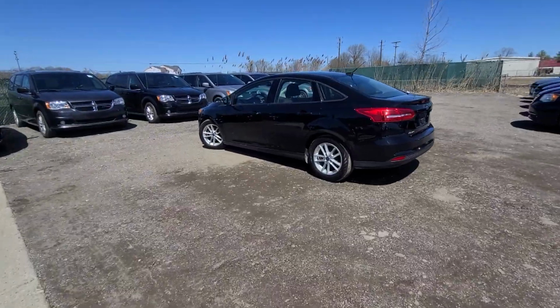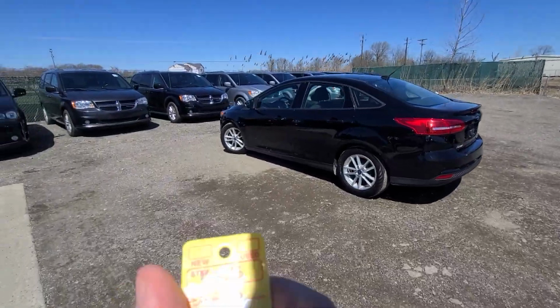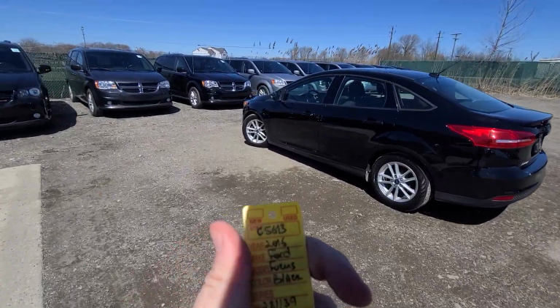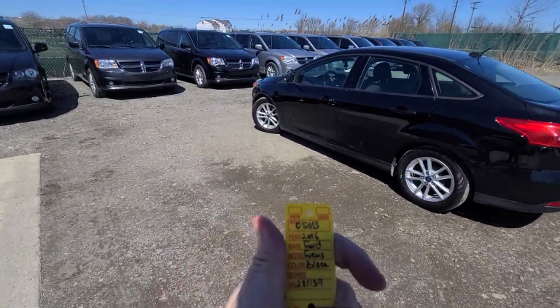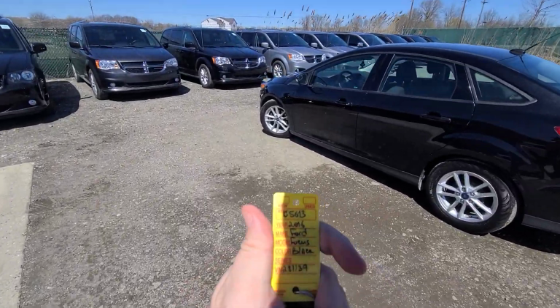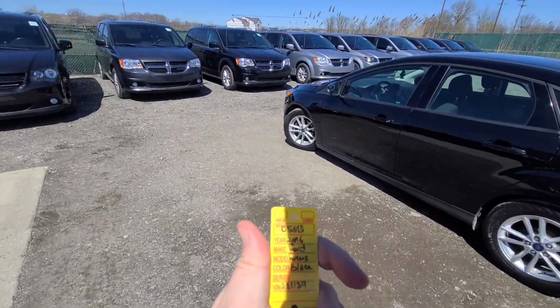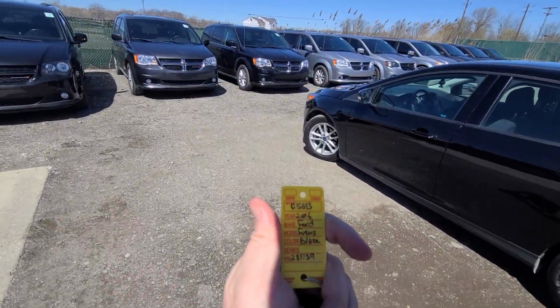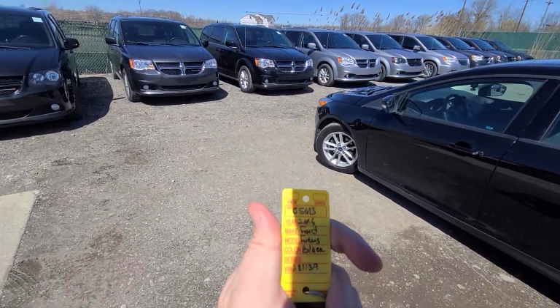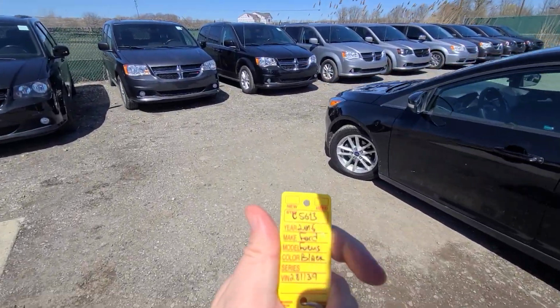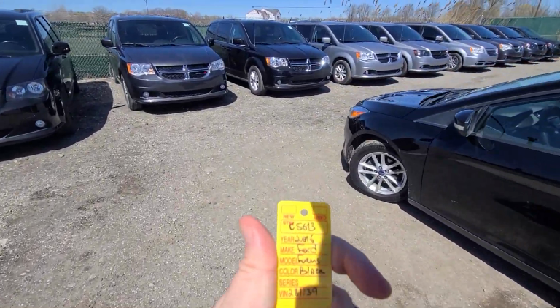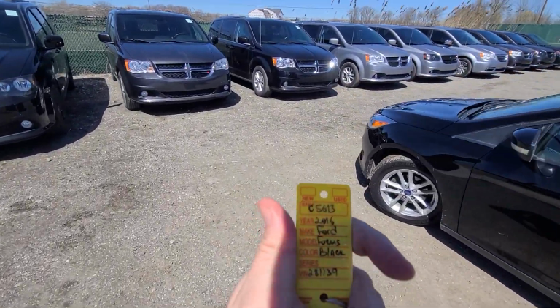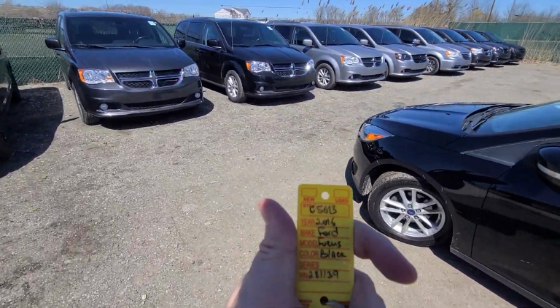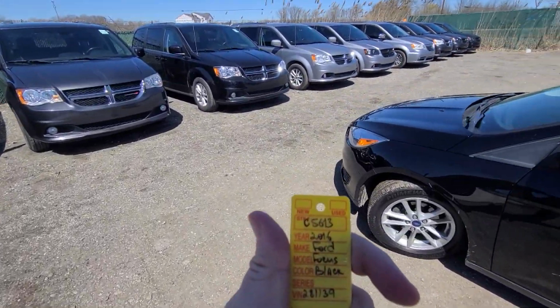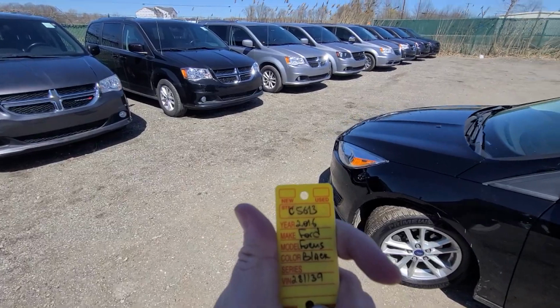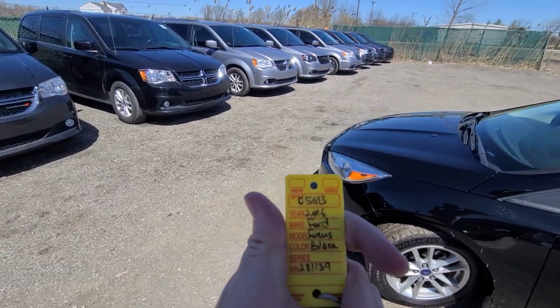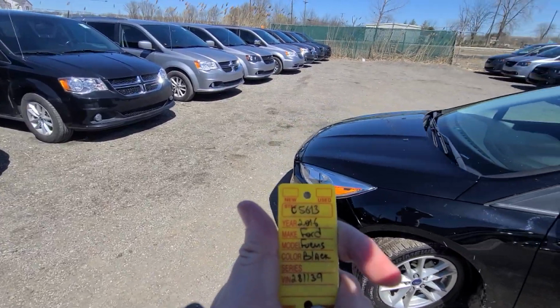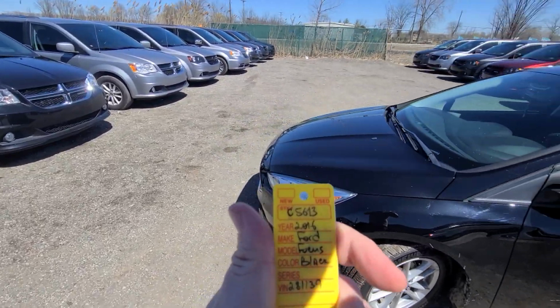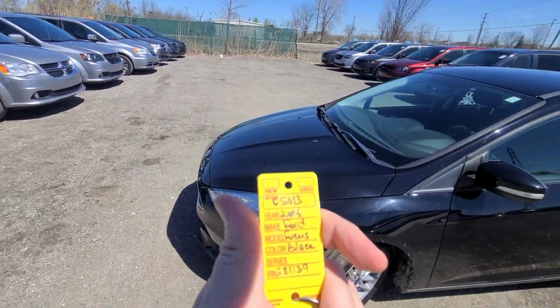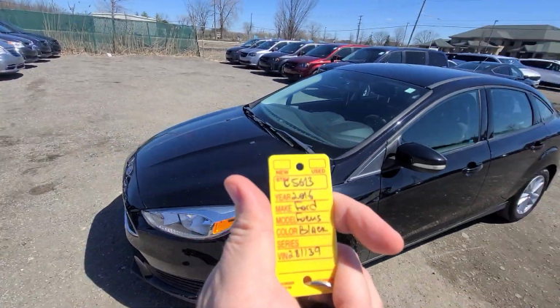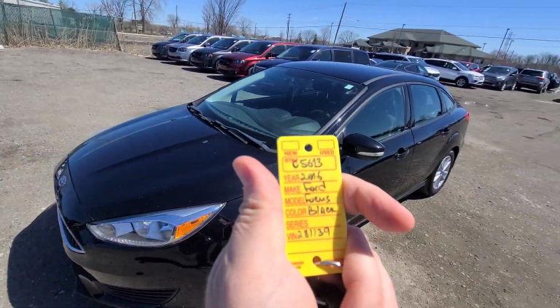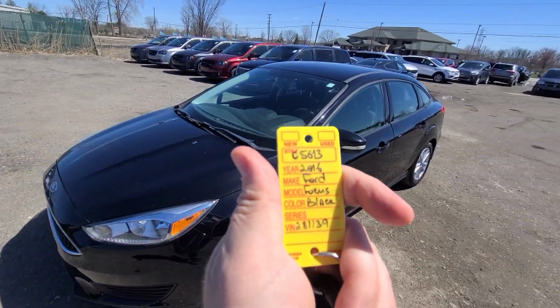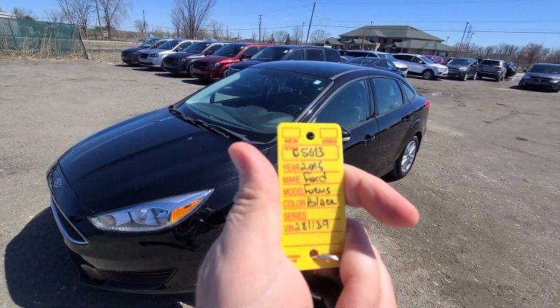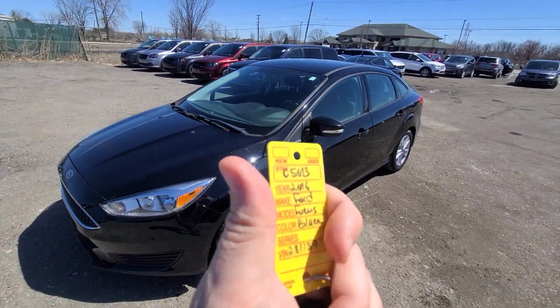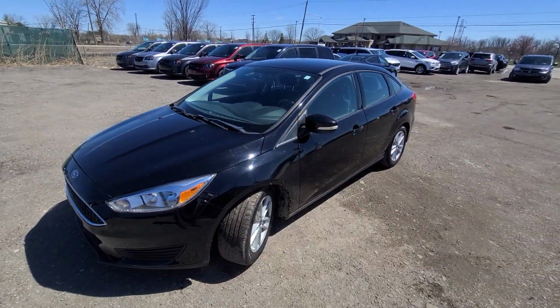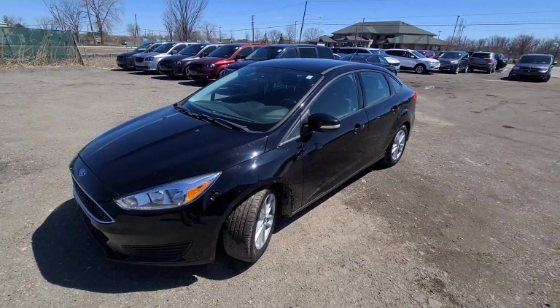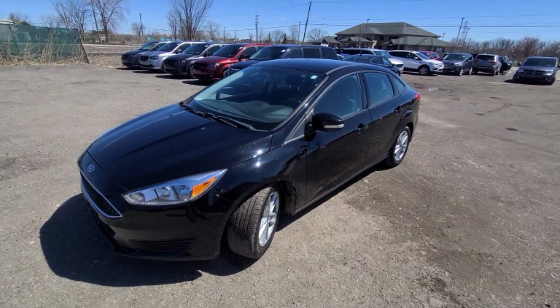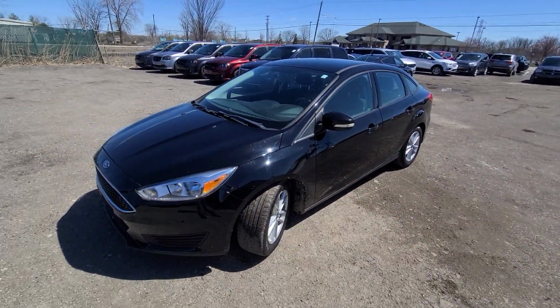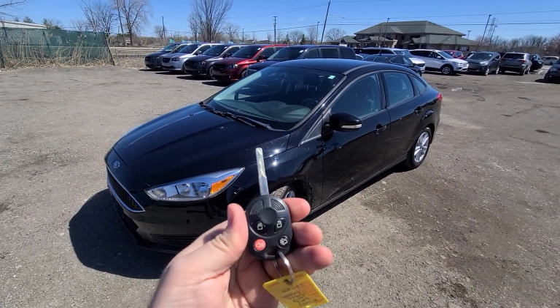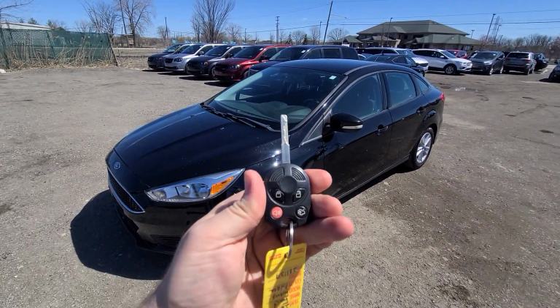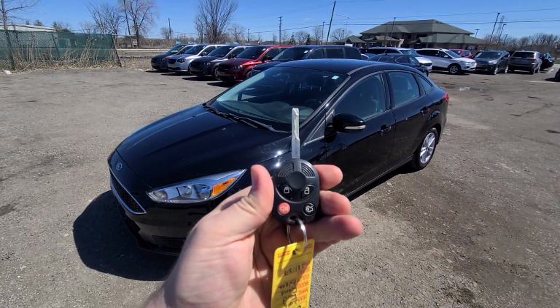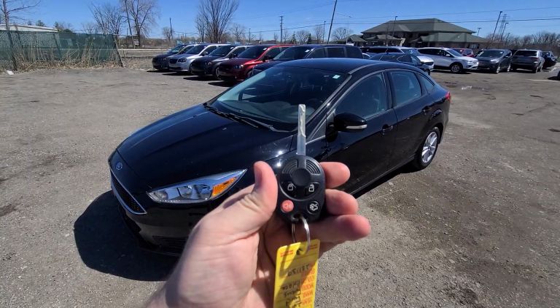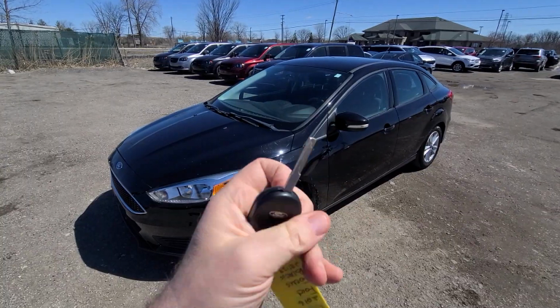New inventory: 2016 Ford Focus, 99,000 miles, stack number C5613. Comes with a key like this.